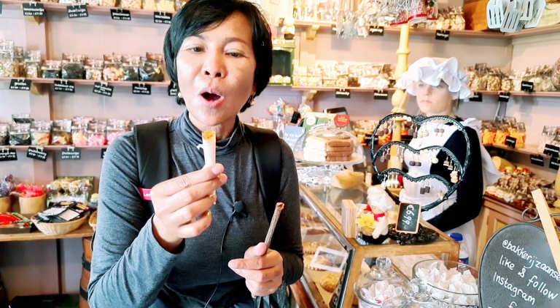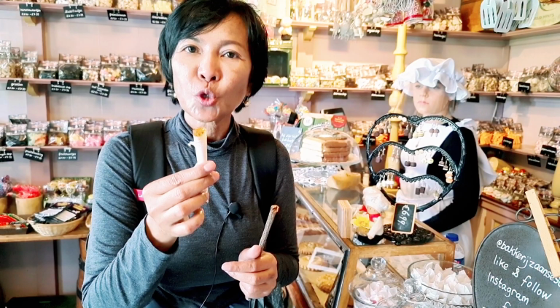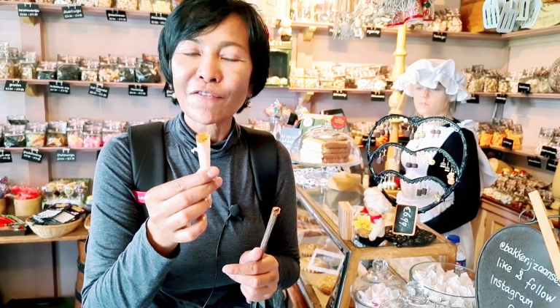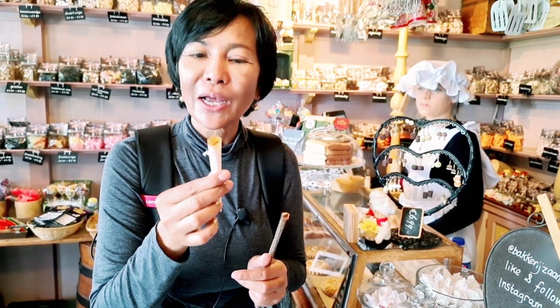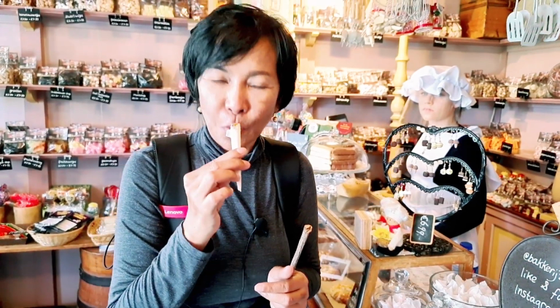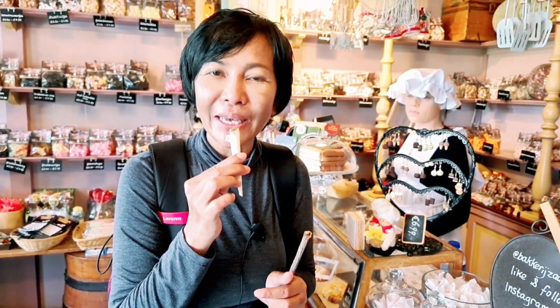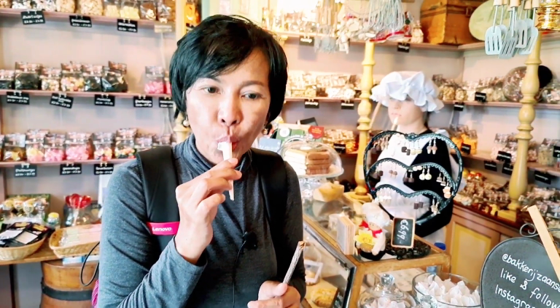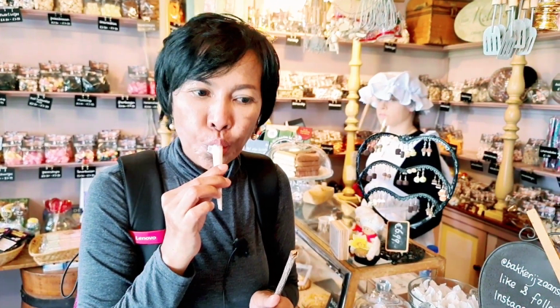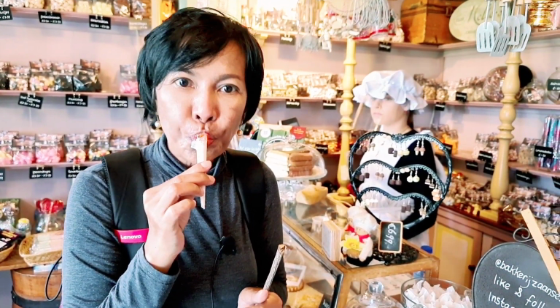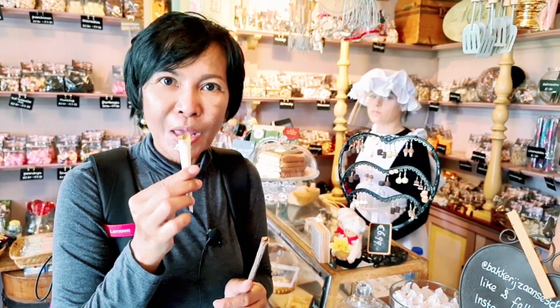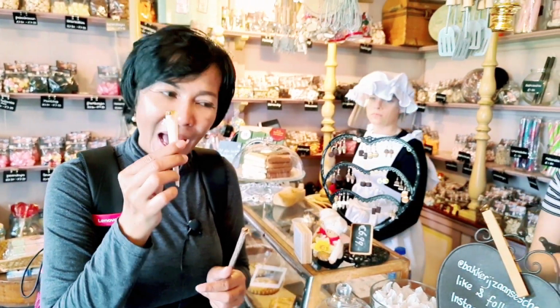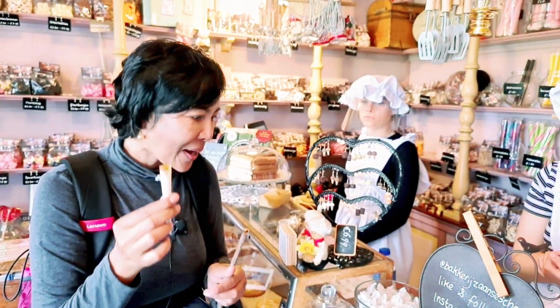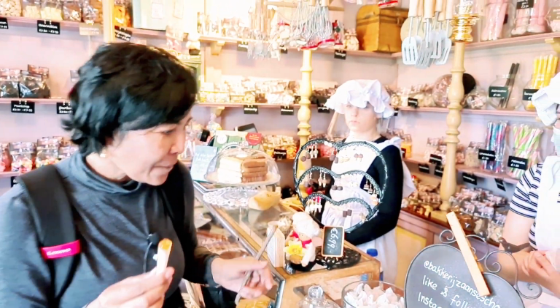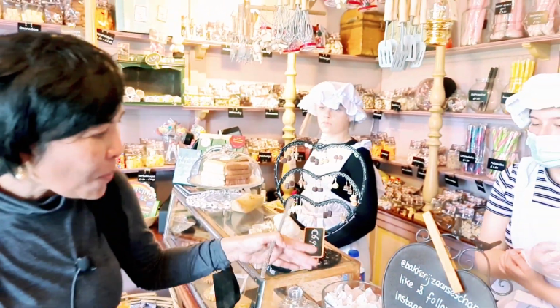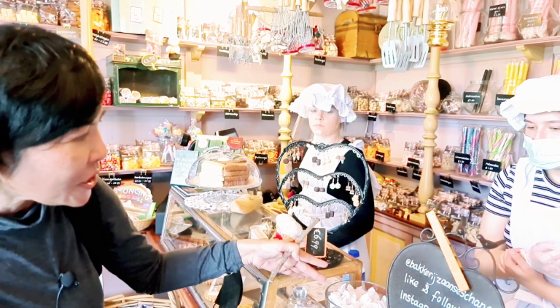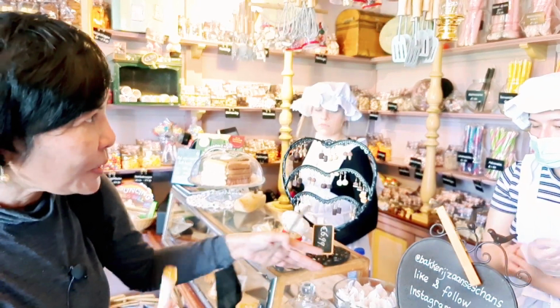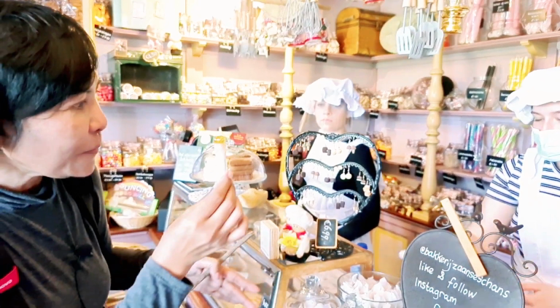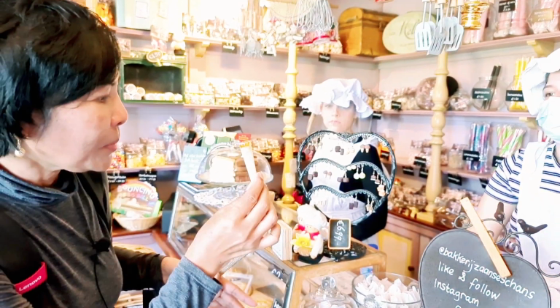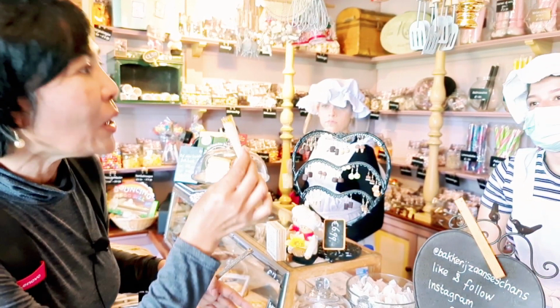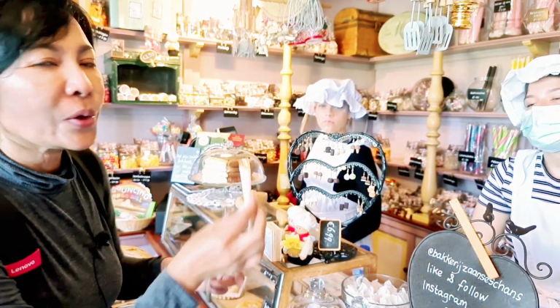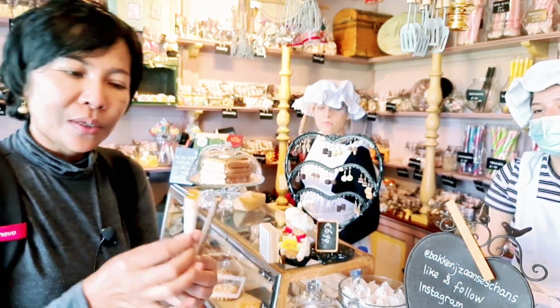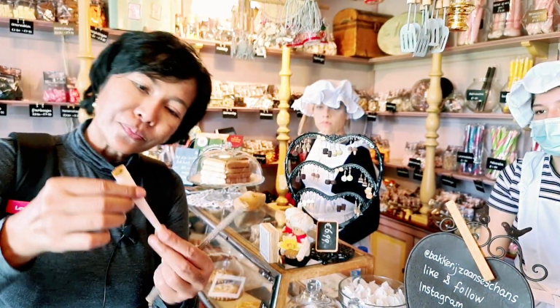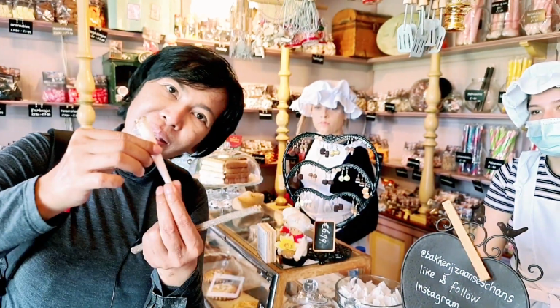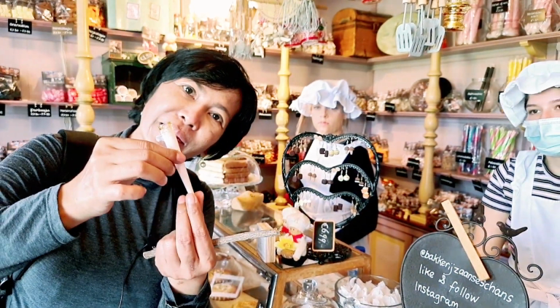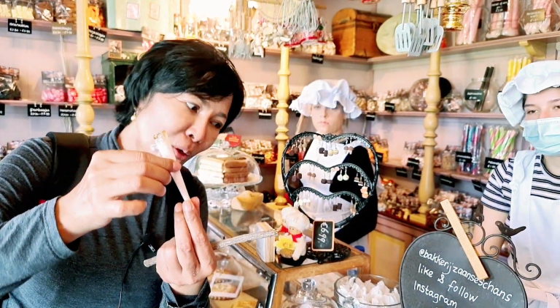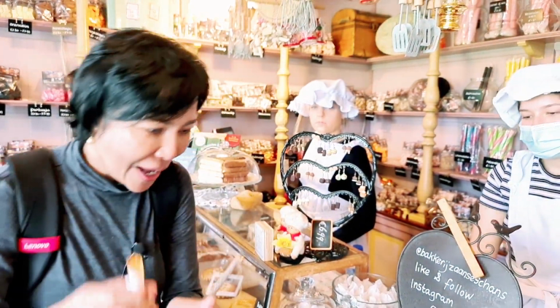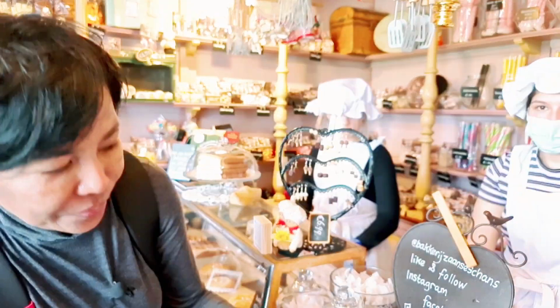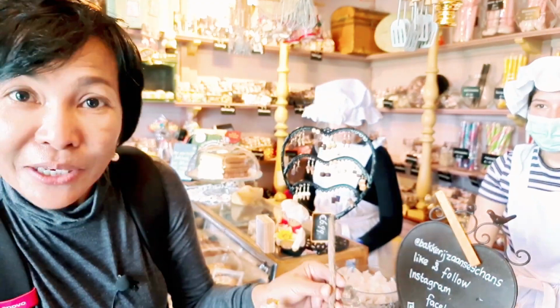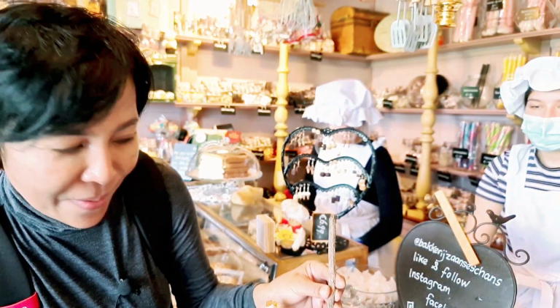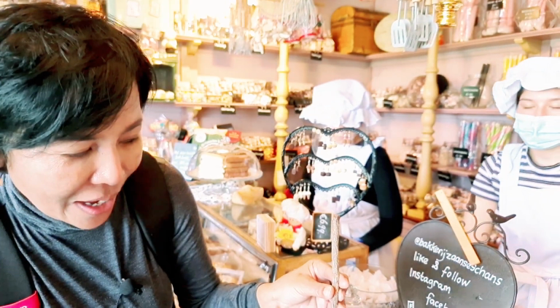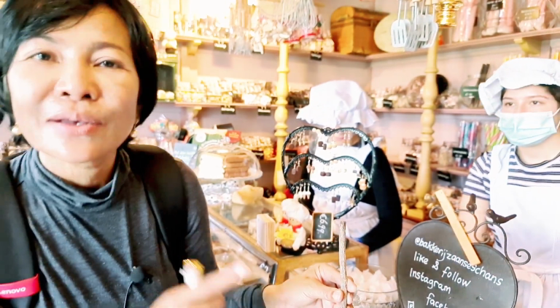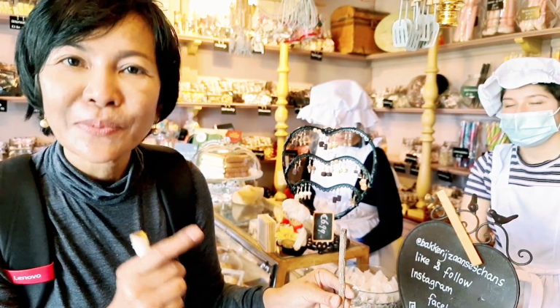Yes, exactly. The color of stroopwafel is good. How much is this? For a stick? 1 euro. This one is 1 euro. The drink is 50 cents.